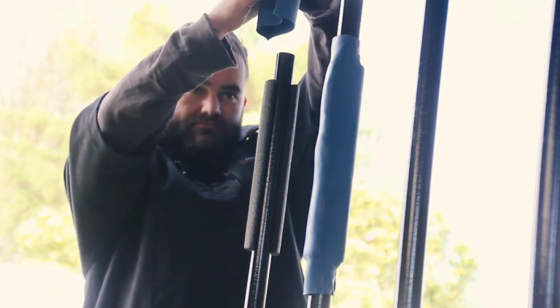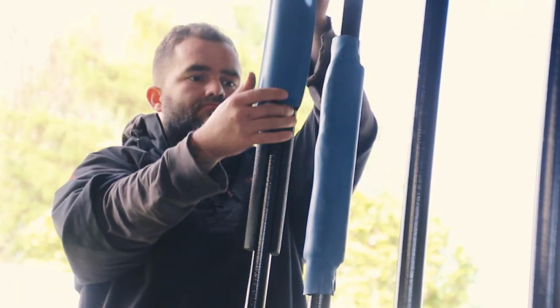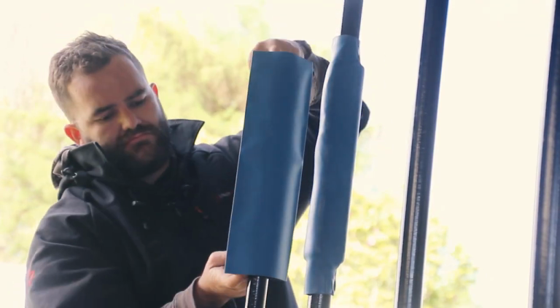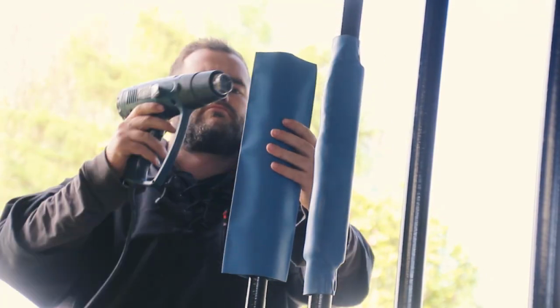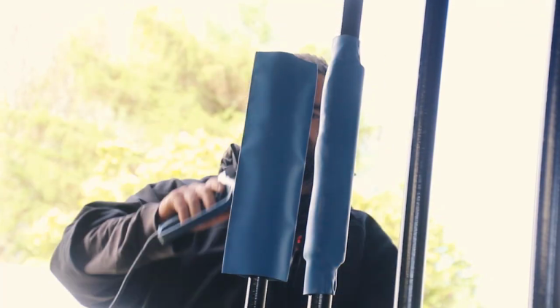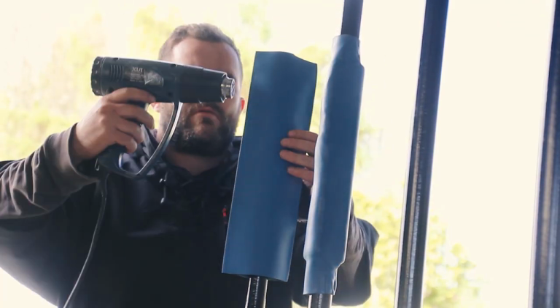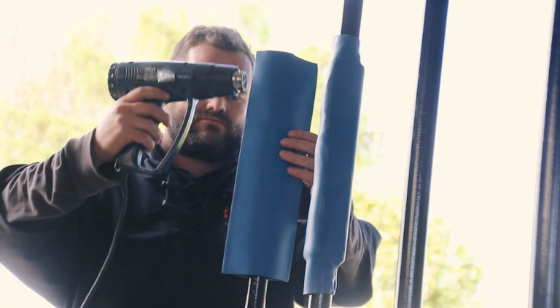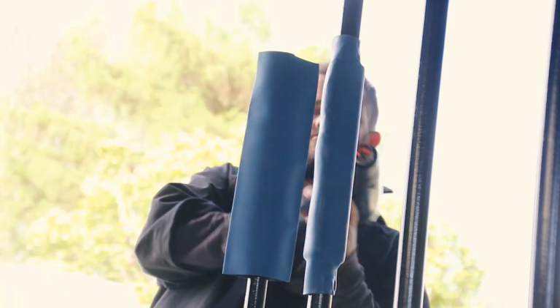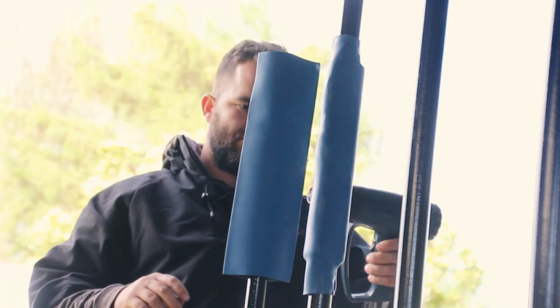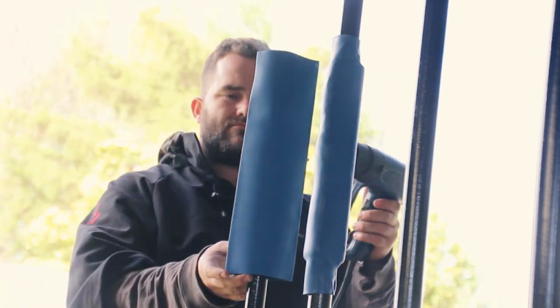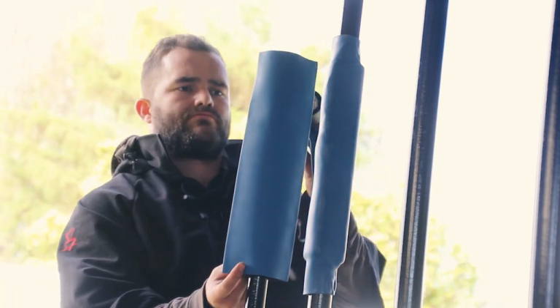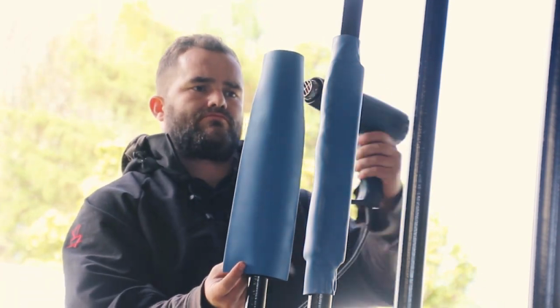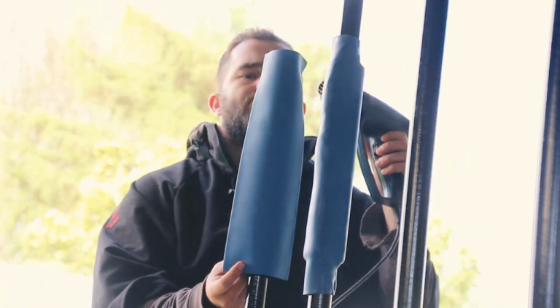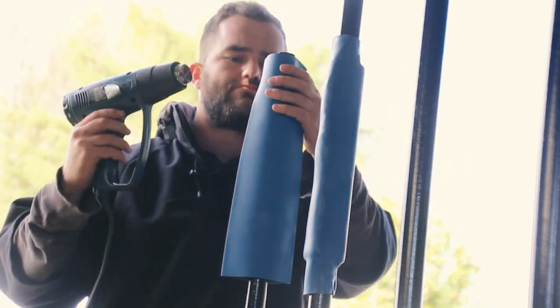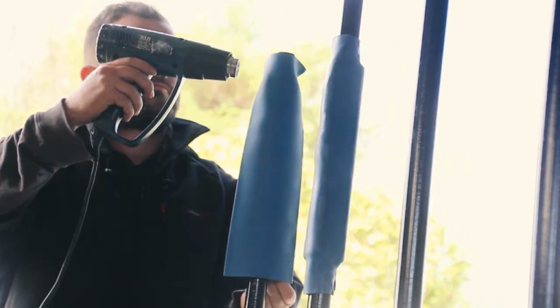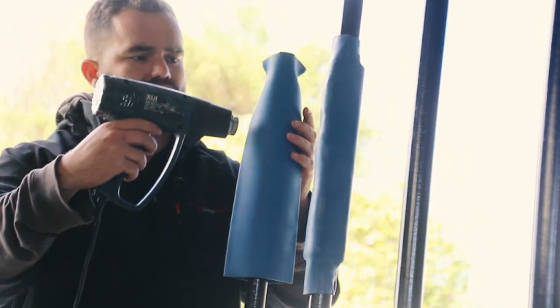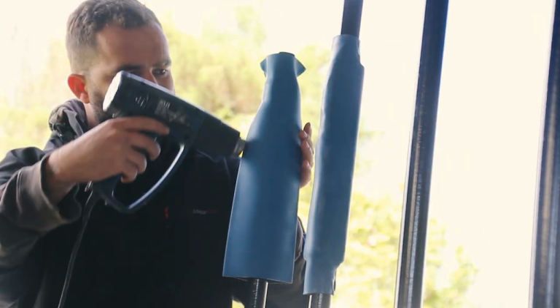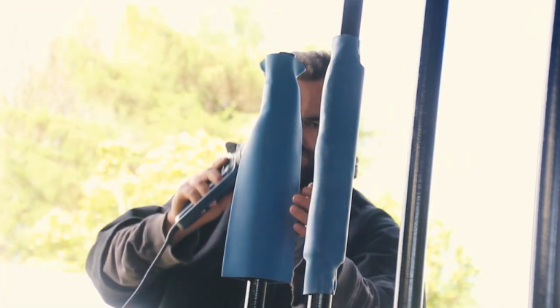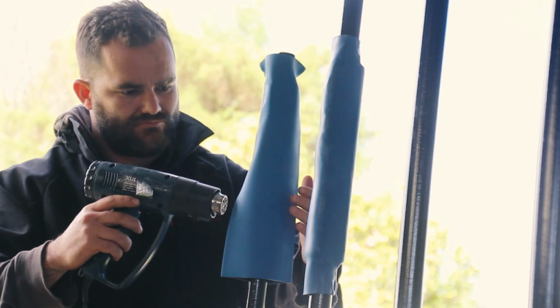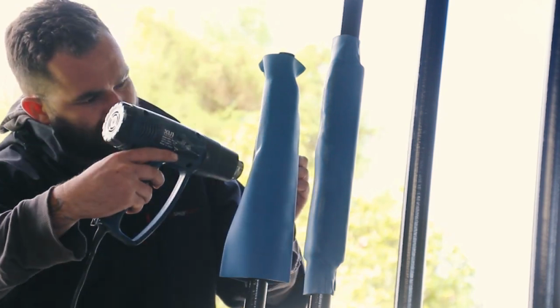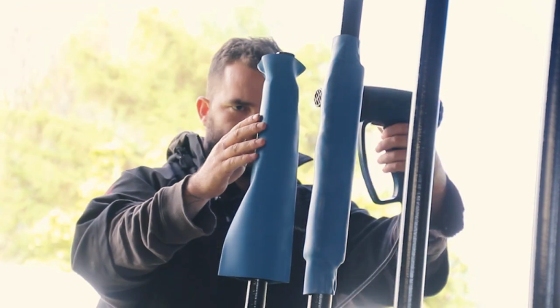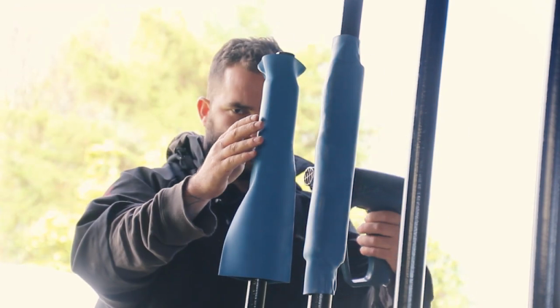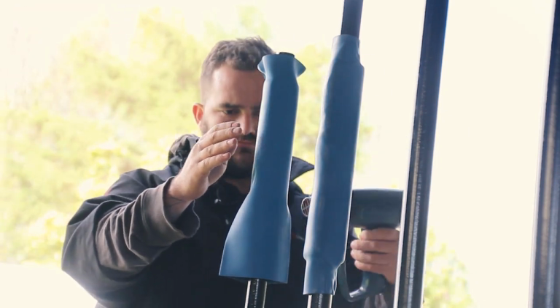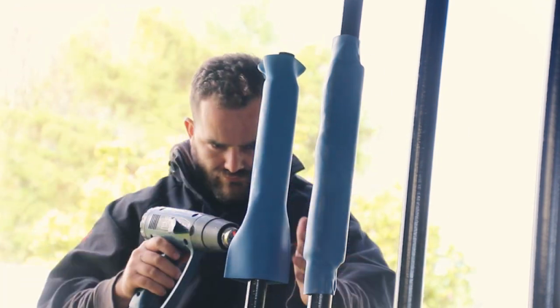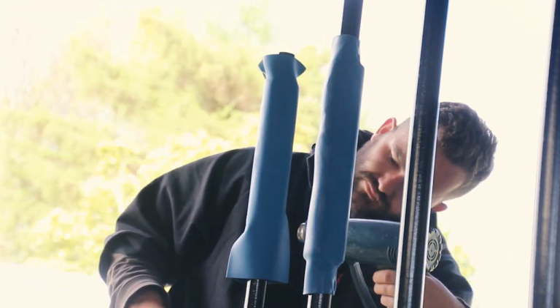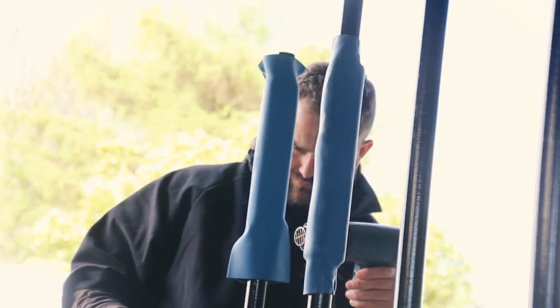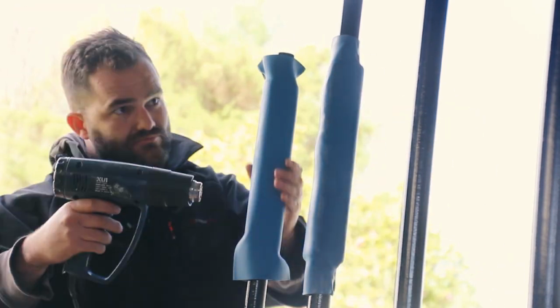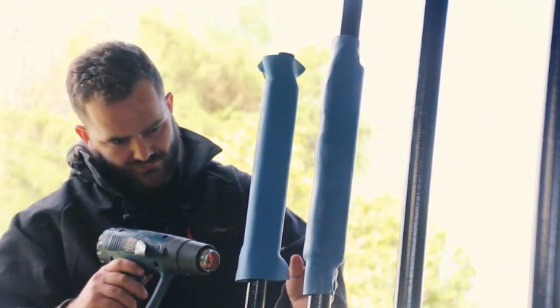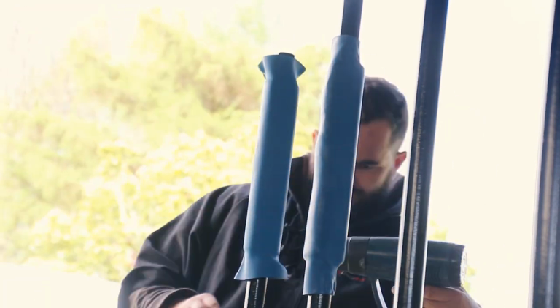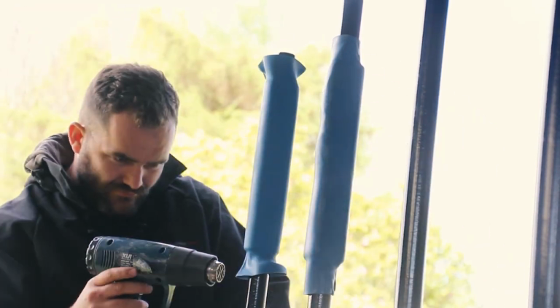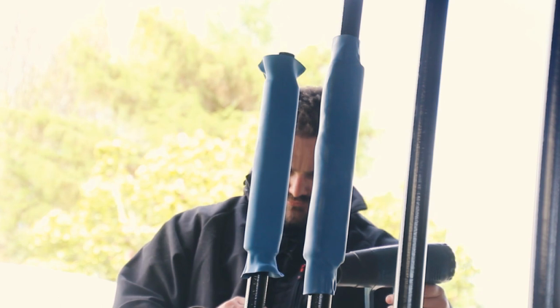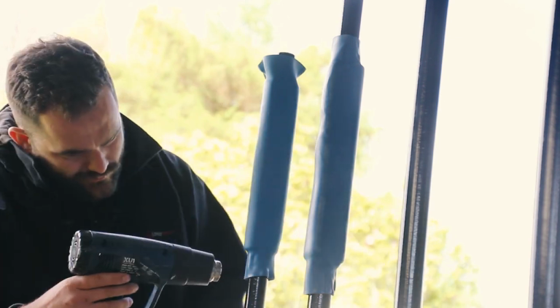This is just a bit of protection for the pipe and the bikes — it's just the foam stuff that plumbers use to insulate pipes, covered in a very expensive heat shrink that I found on eBay. I'll try and link it in the description below.